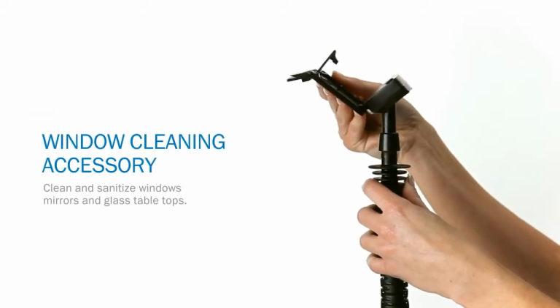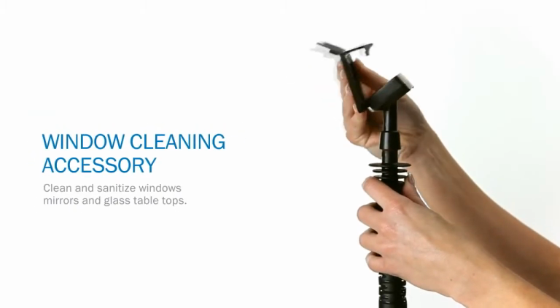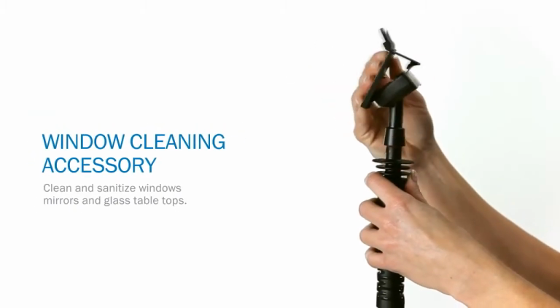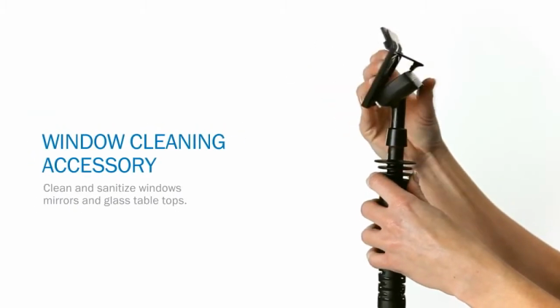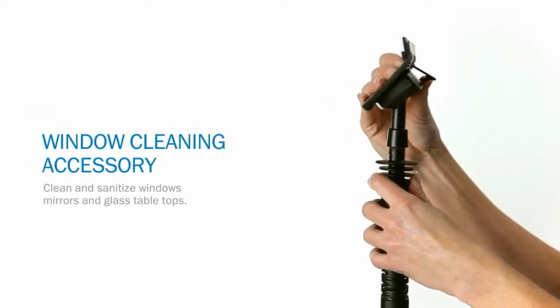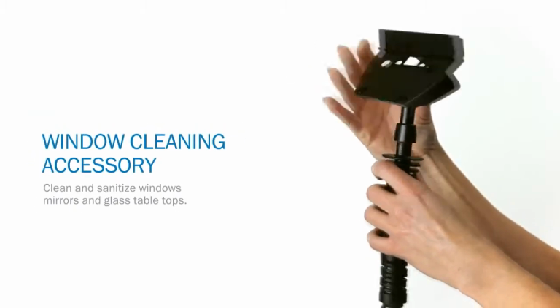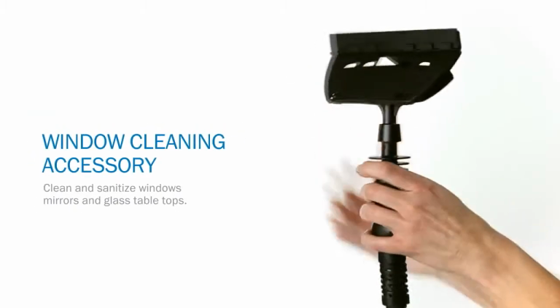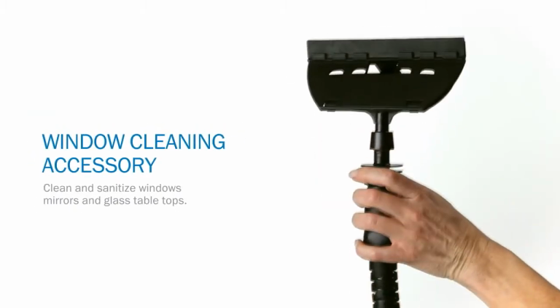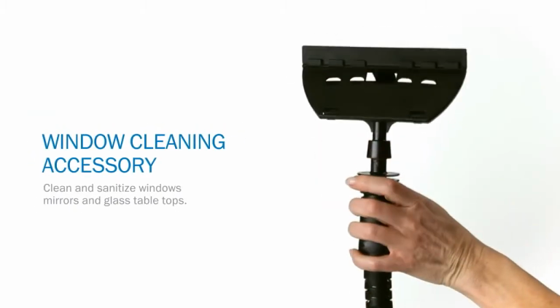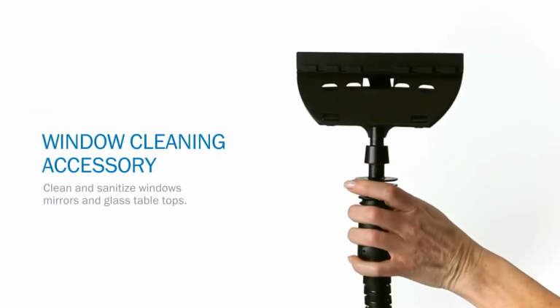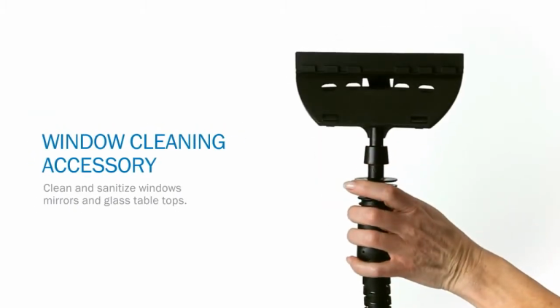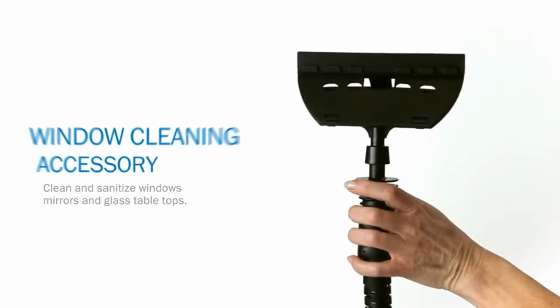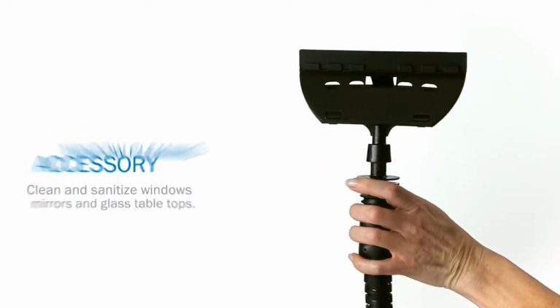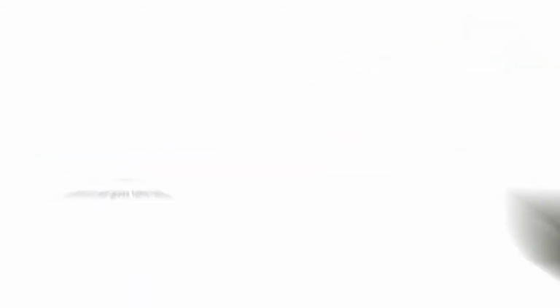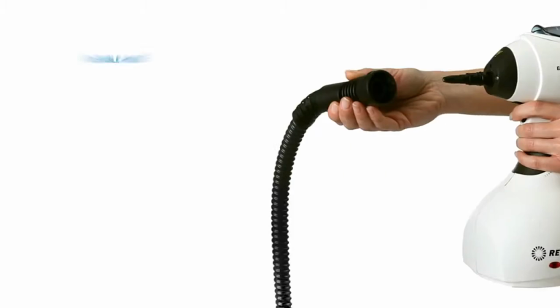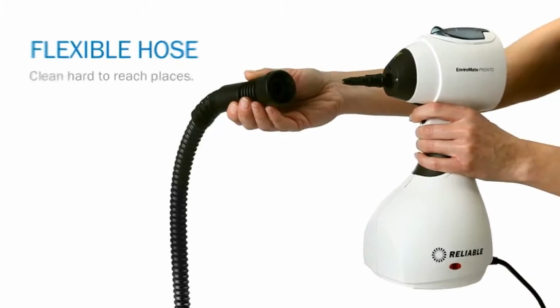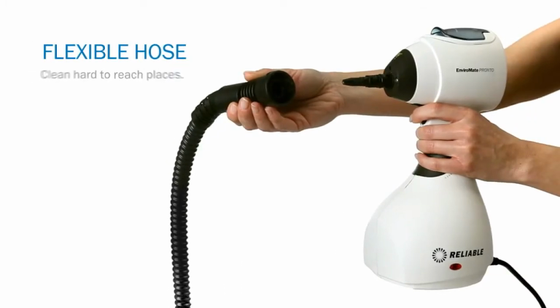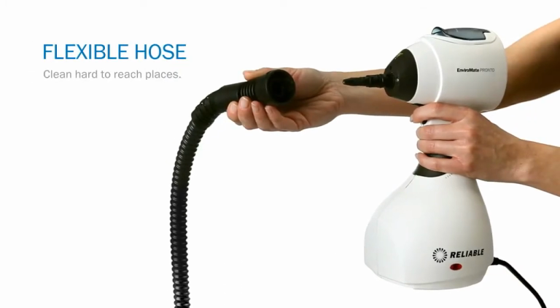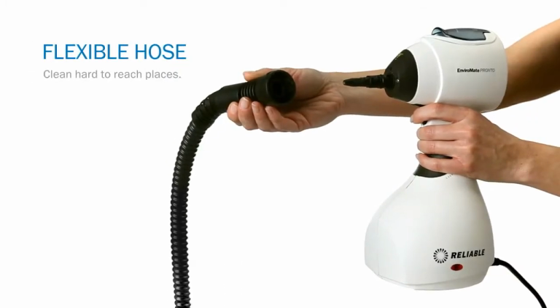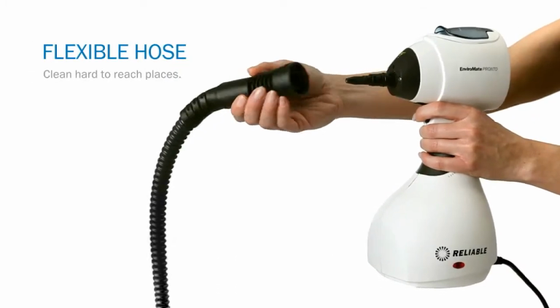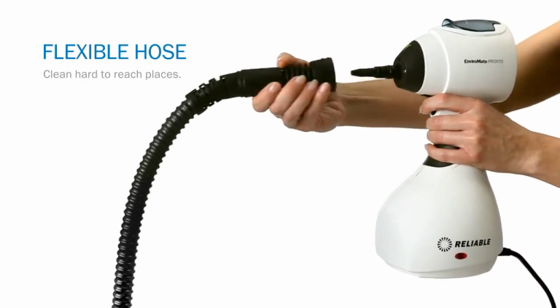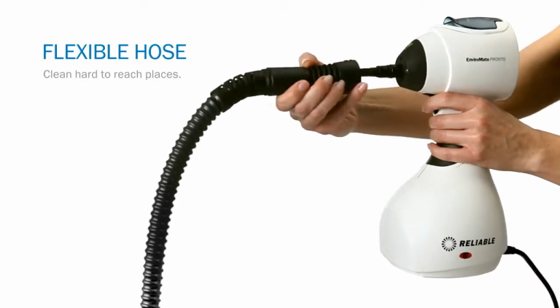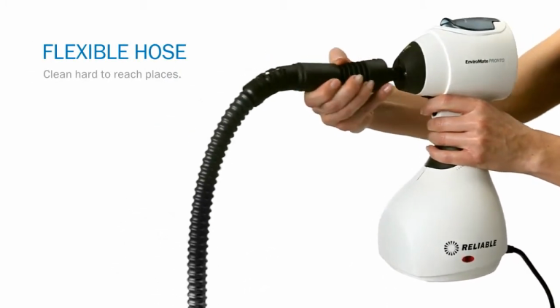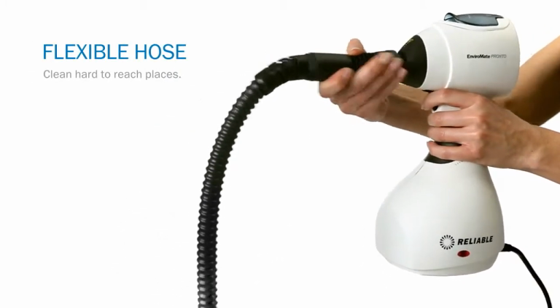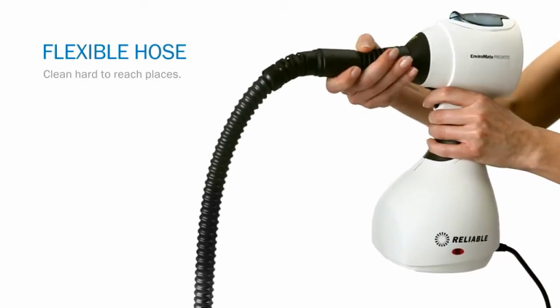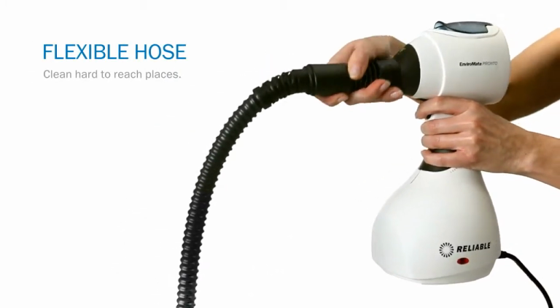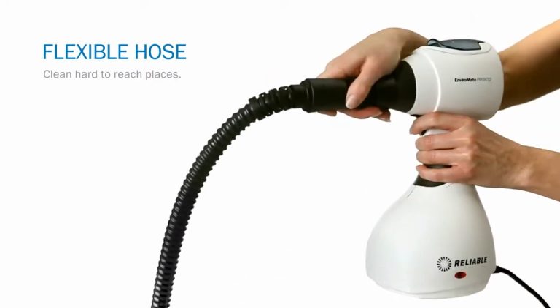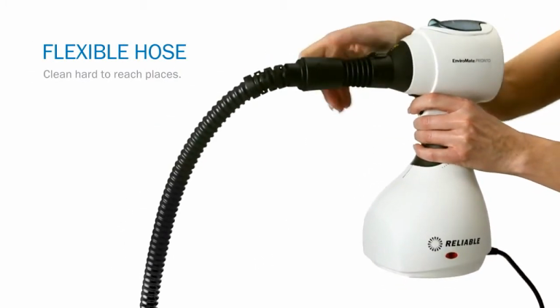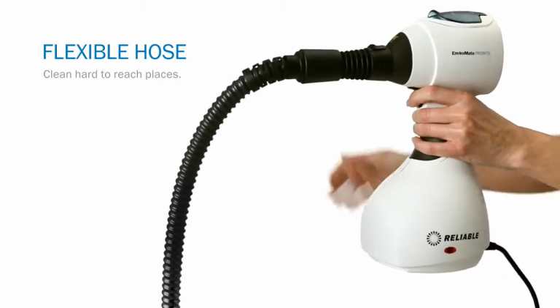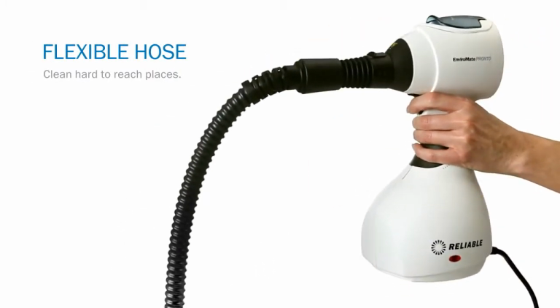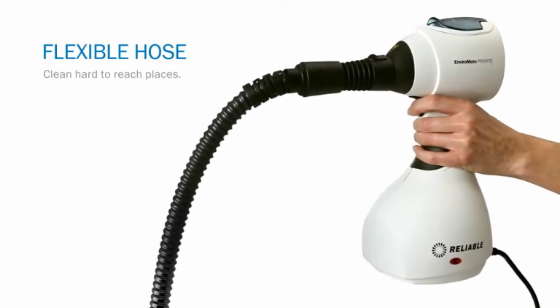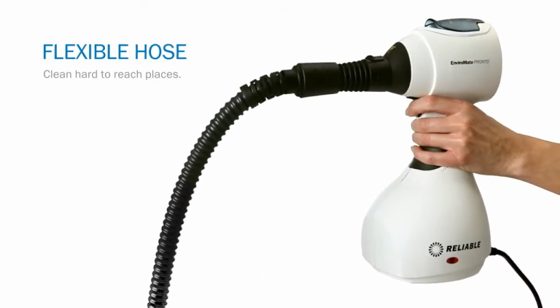The steam temperature out of this cute little thing is 245 degrees Fahrenheit, or 118 Celsius, and it heats up in two minutes. That is seriously hot stuff.